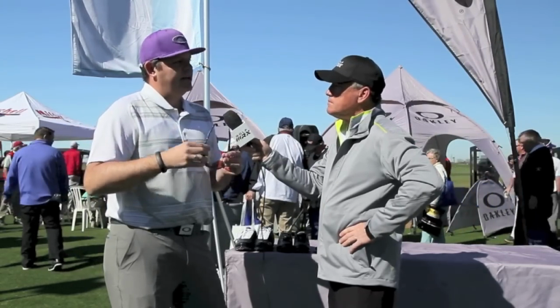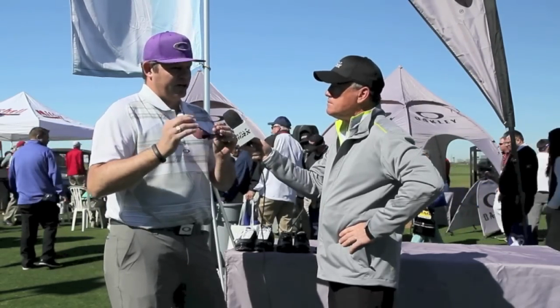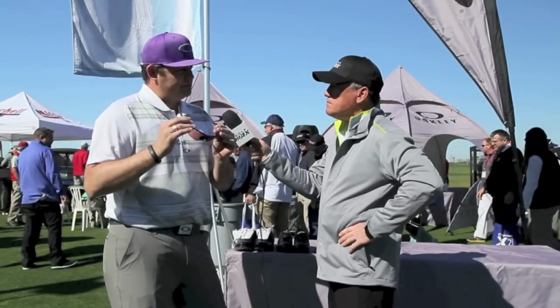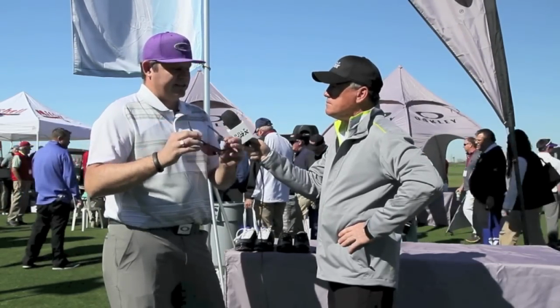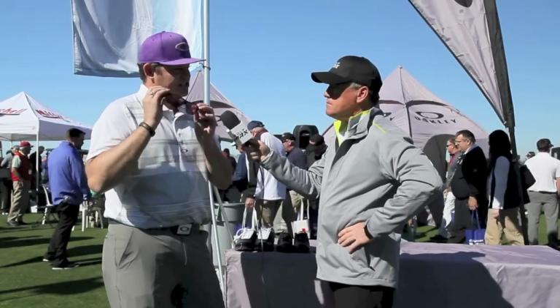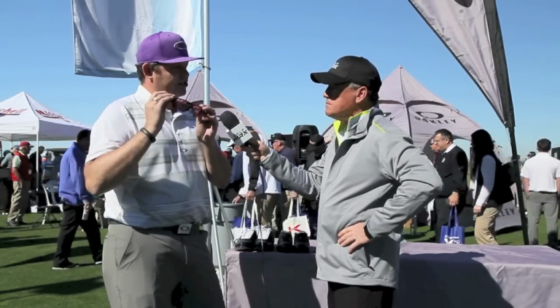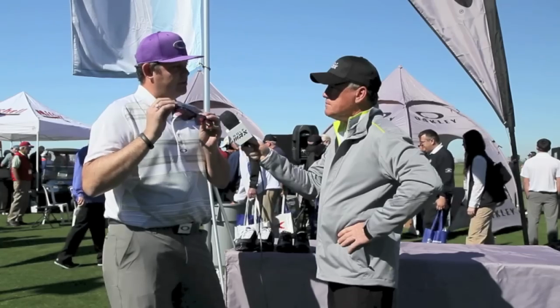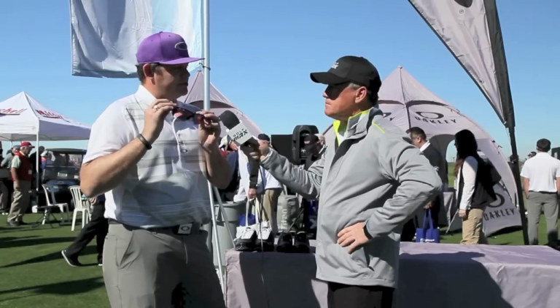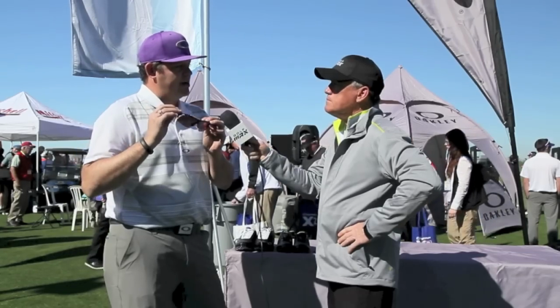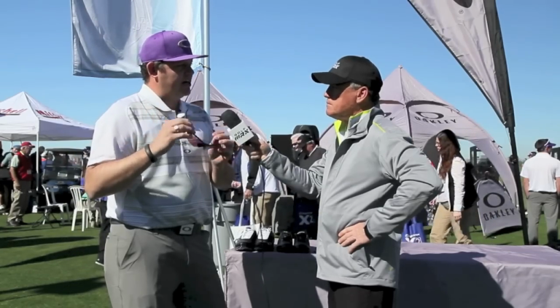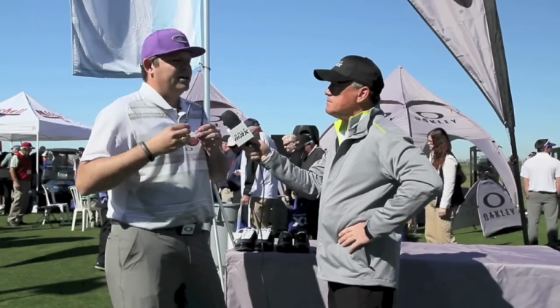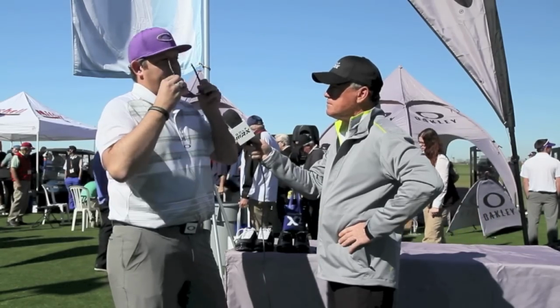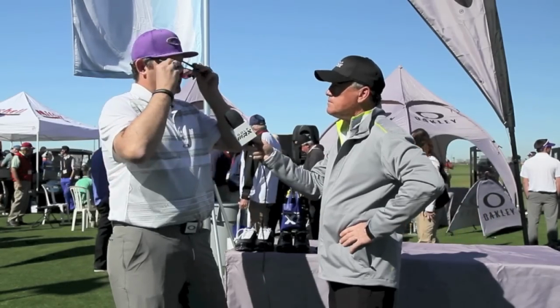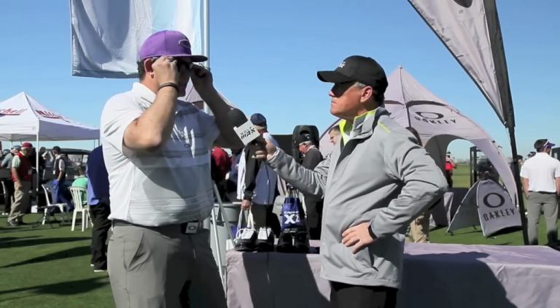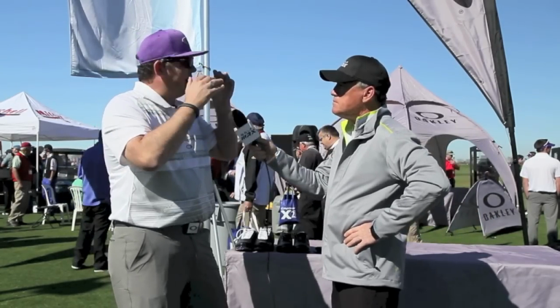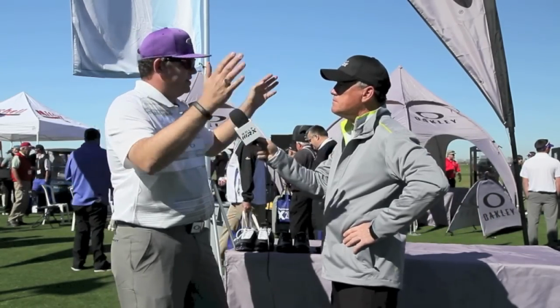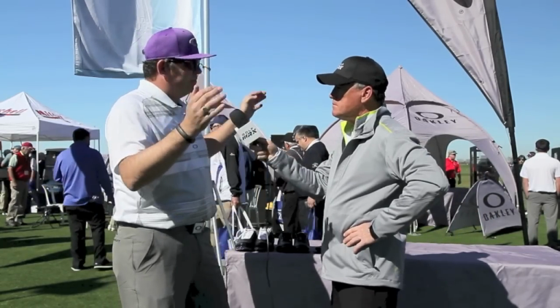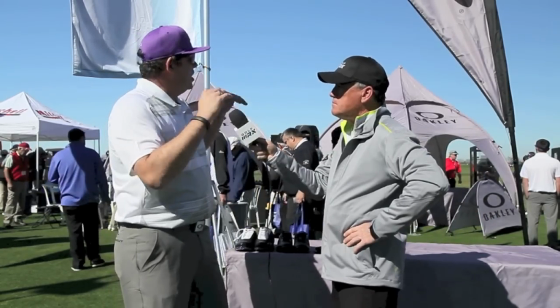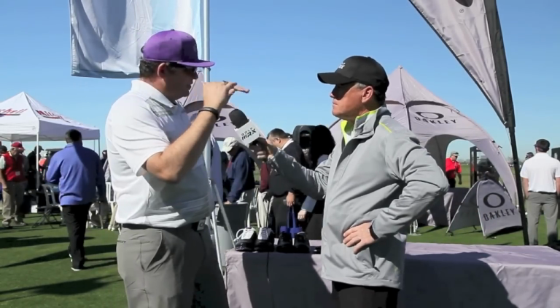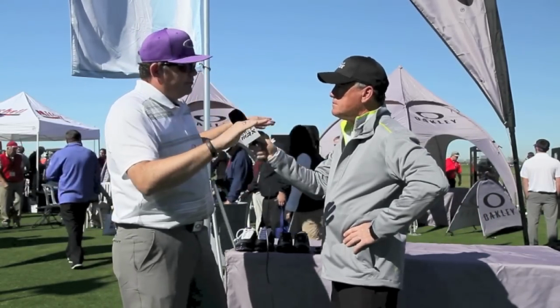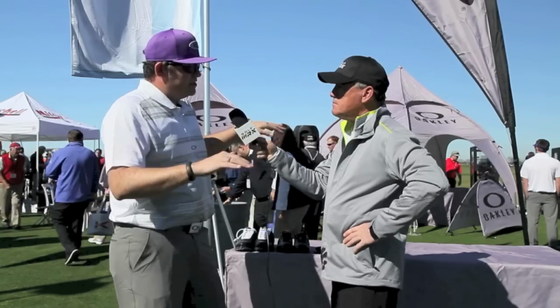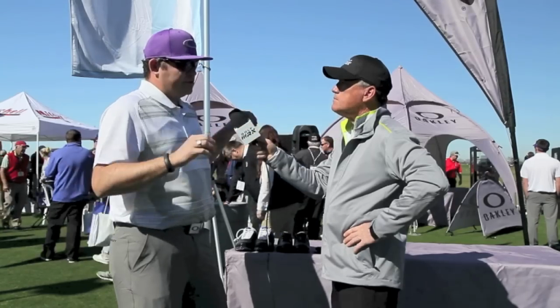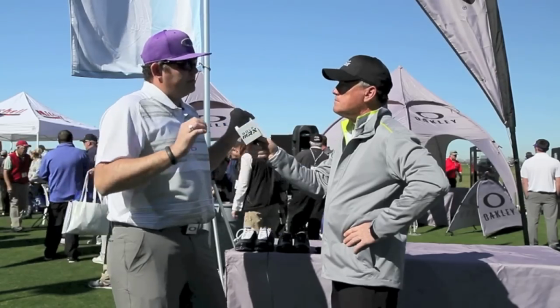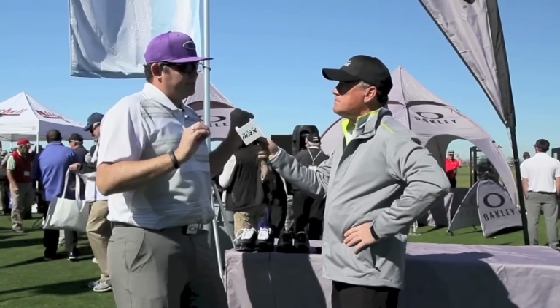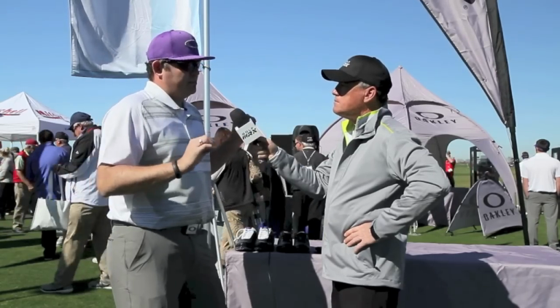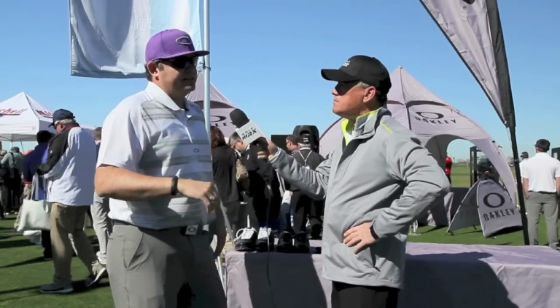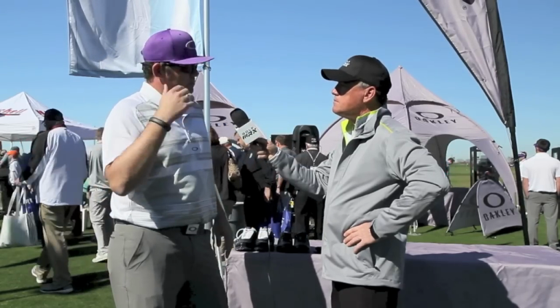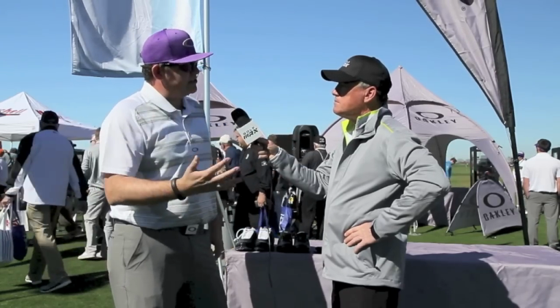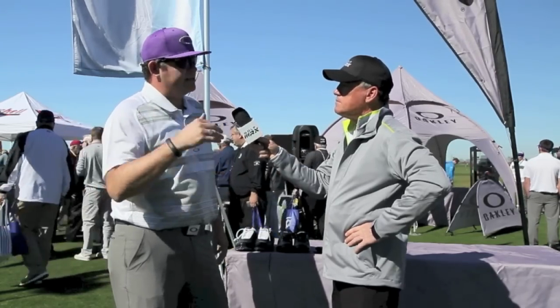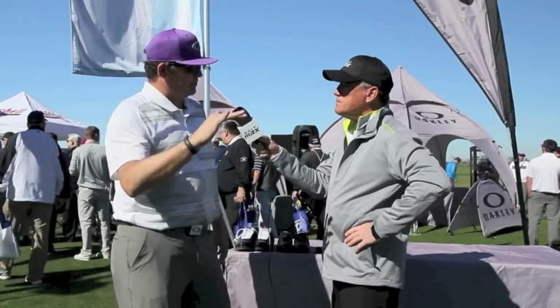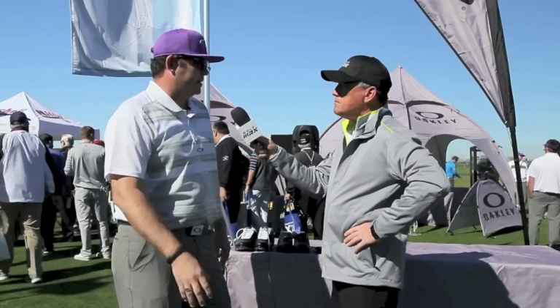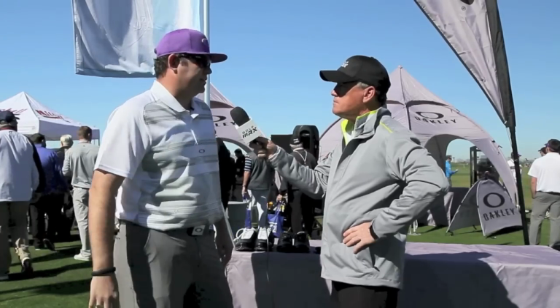If you want a golf-specific lens, the G30 is what we're using in the Radar Lock. You're going to put it on and it's going to brighten everything up. You're going to be able to read greens better. It's a really performance-based product to help protect your eyes and make you perform better on the green.